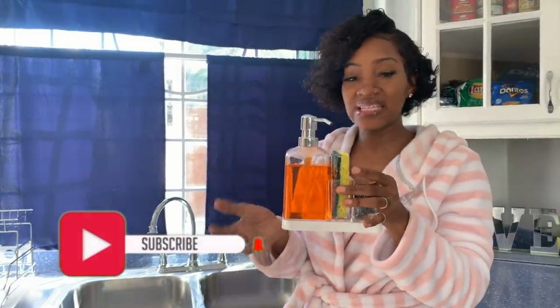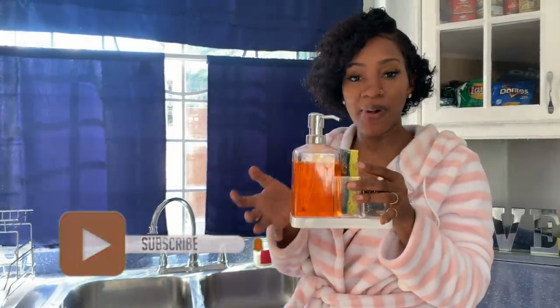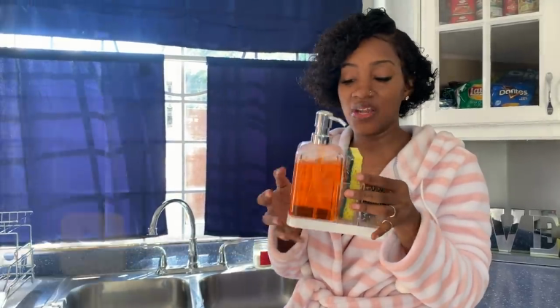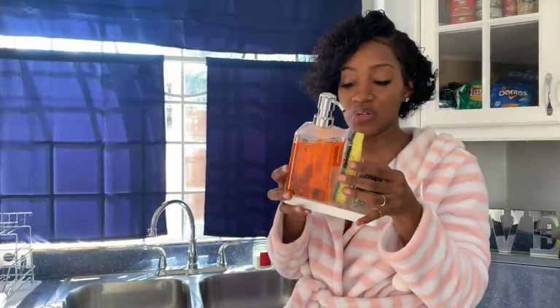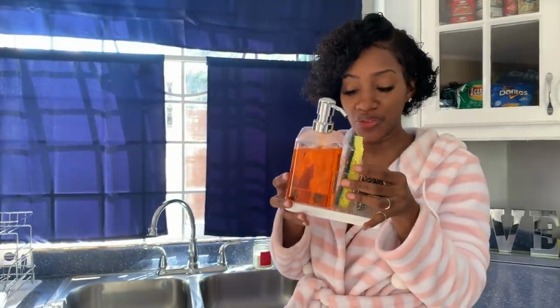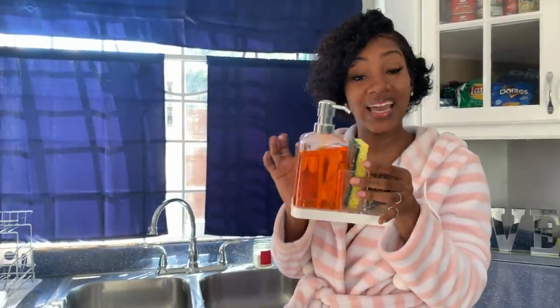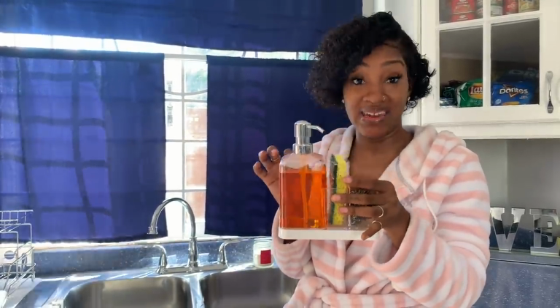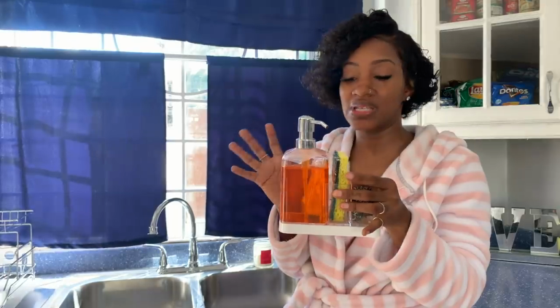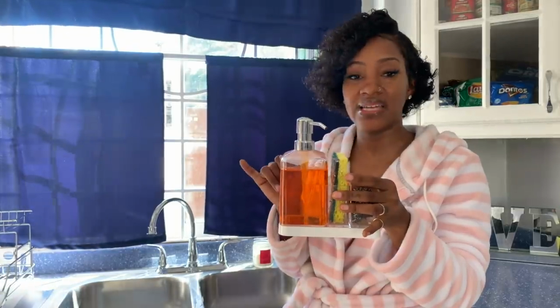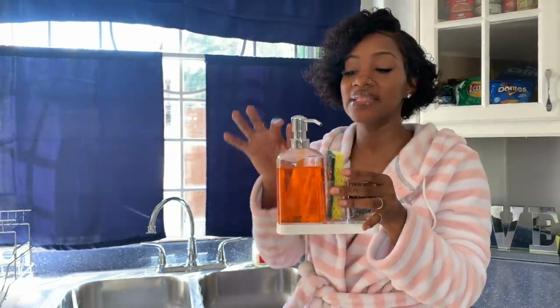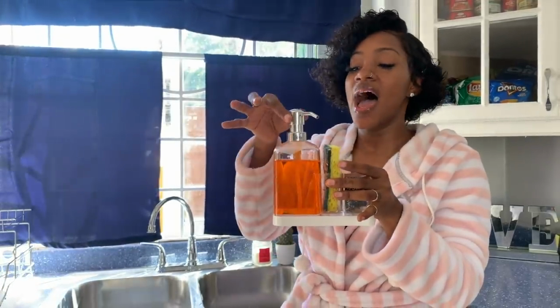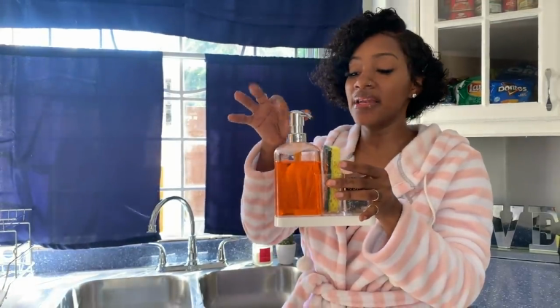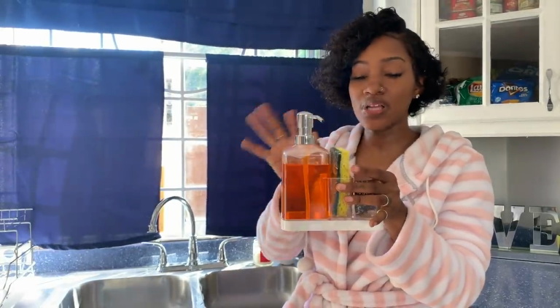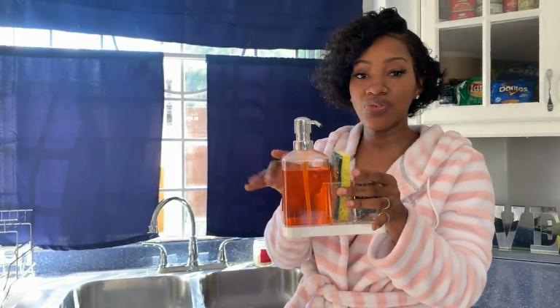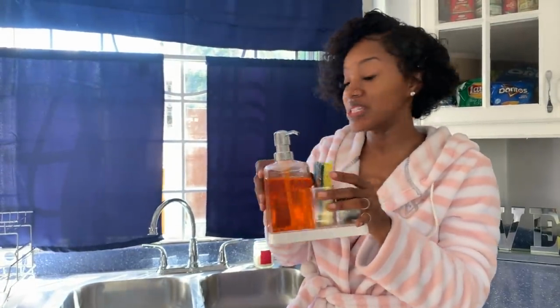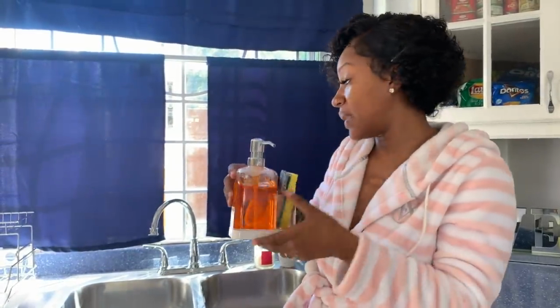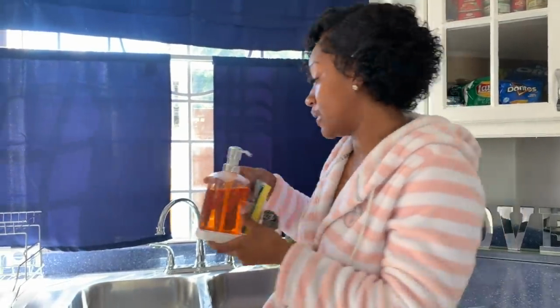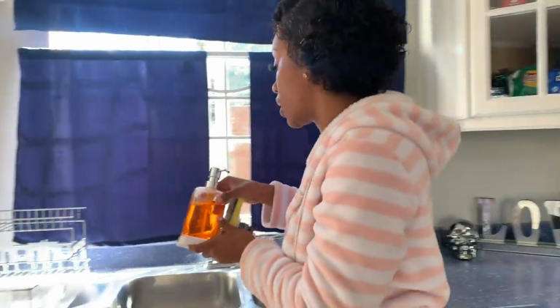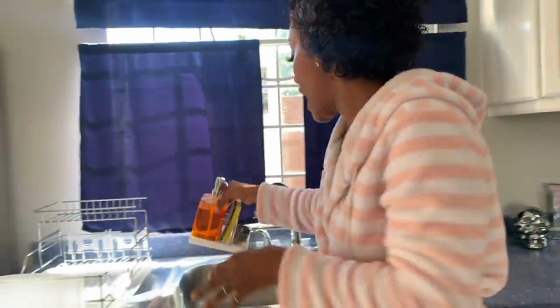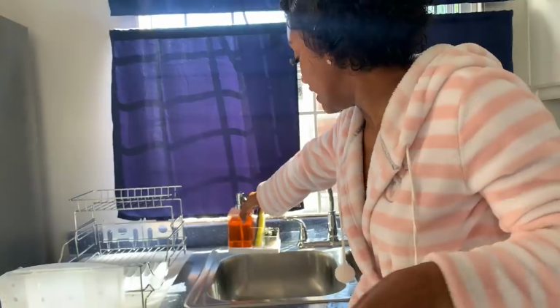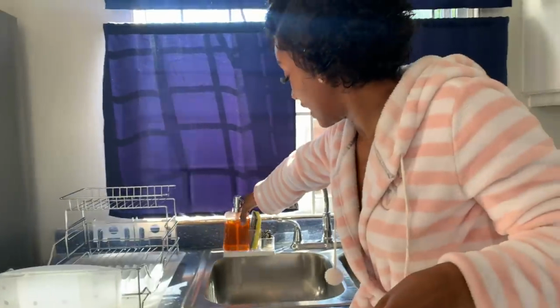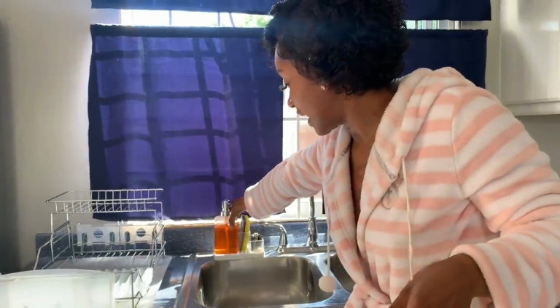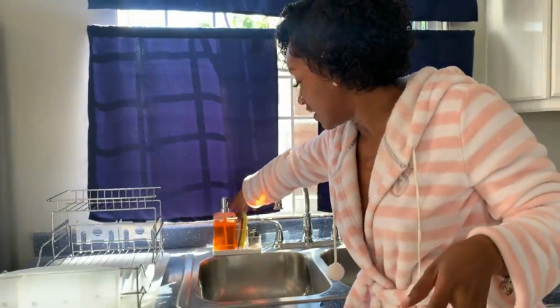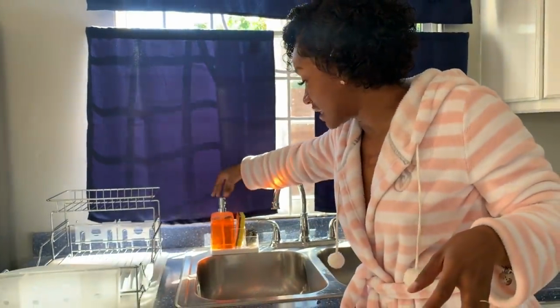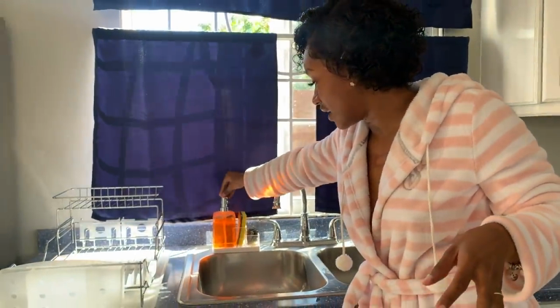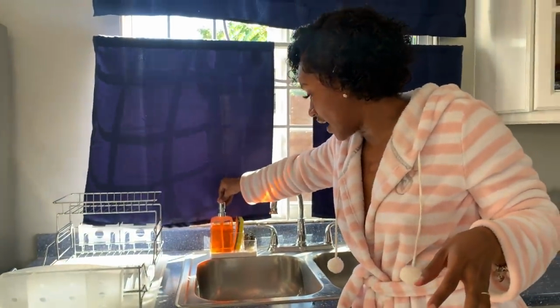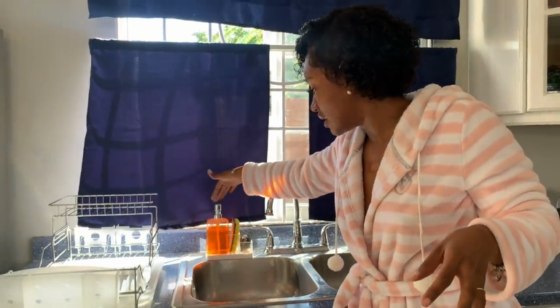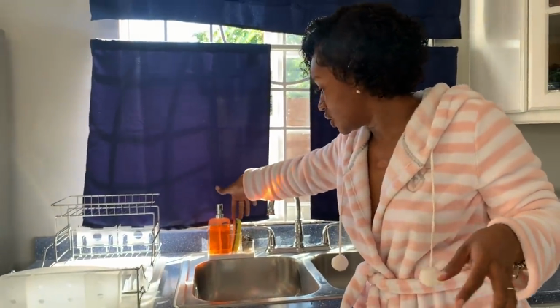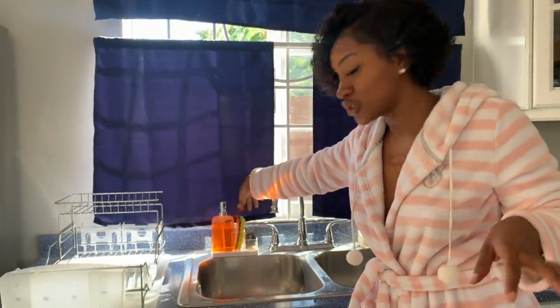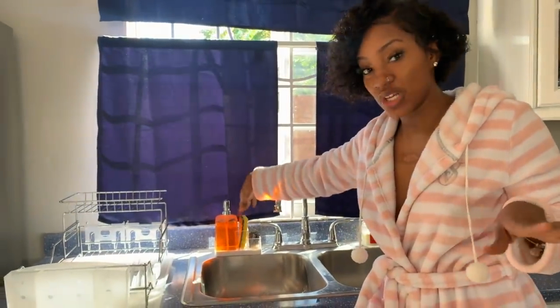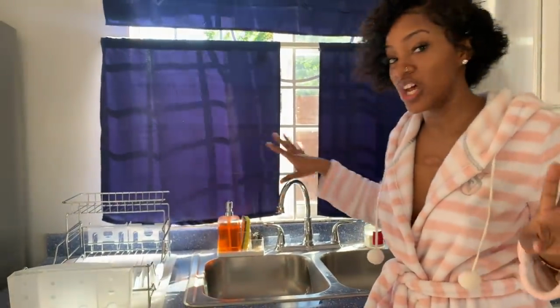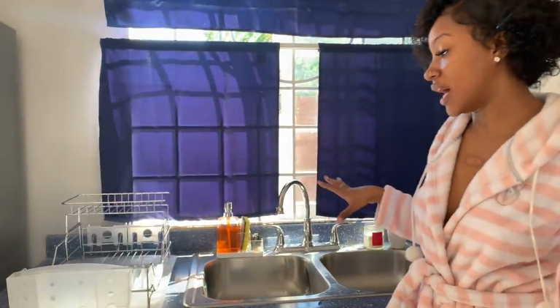It holds all three together and kind of makes up here look a little neat. It gives a little style, a little vibe — squeeze out your soap, wash the dish, and do what you do.